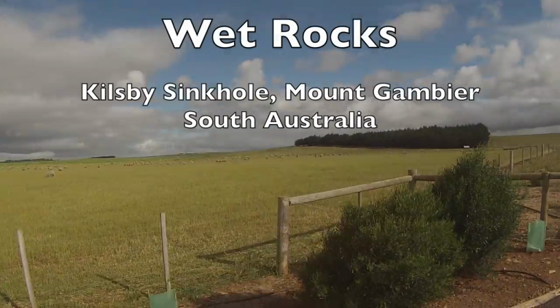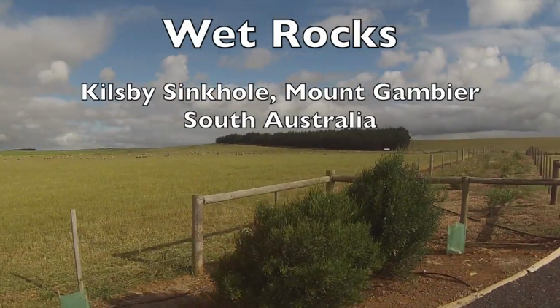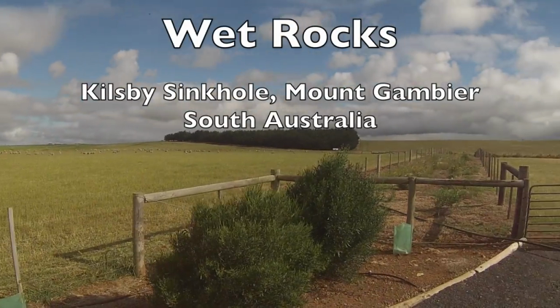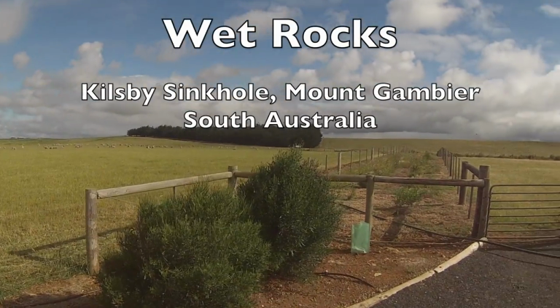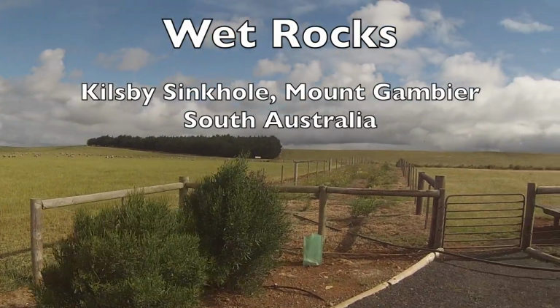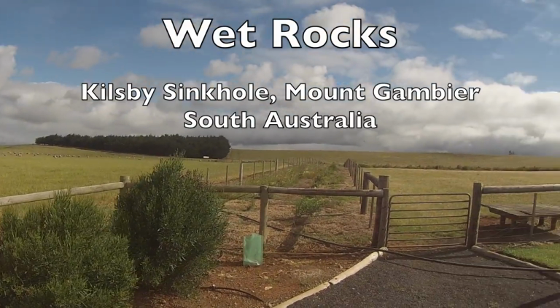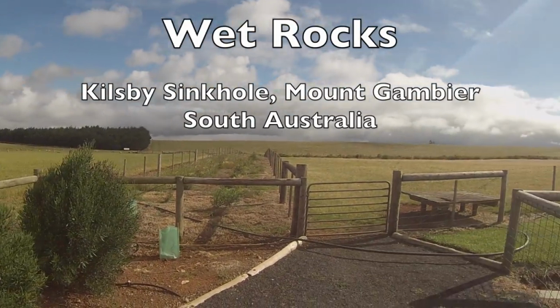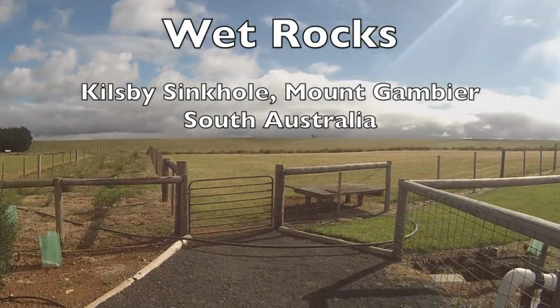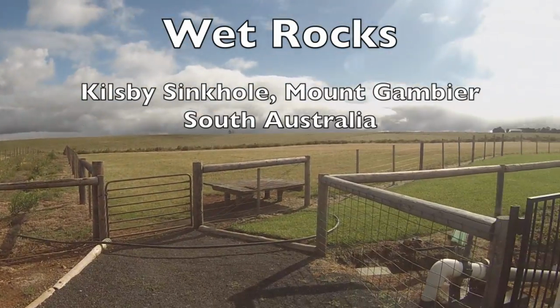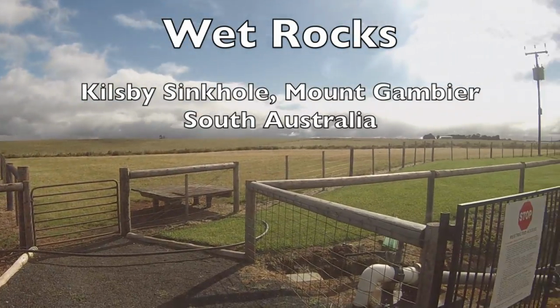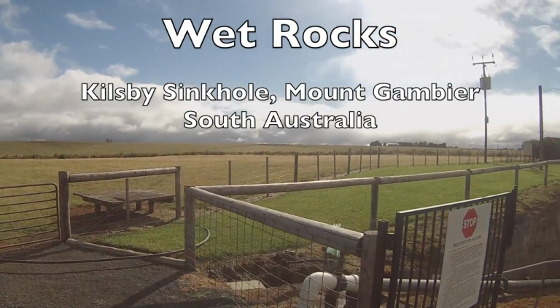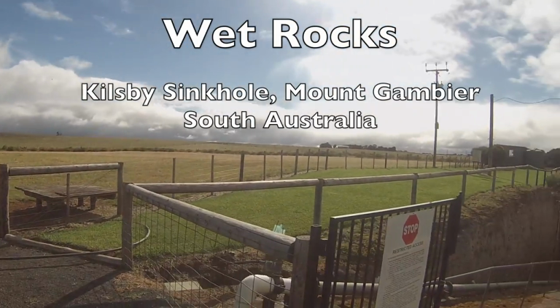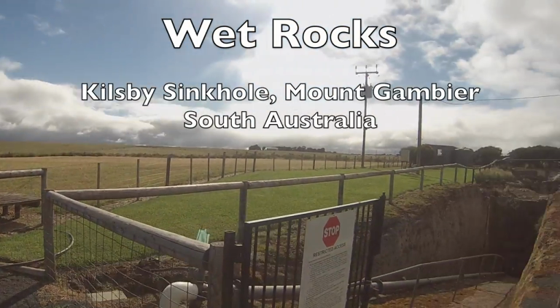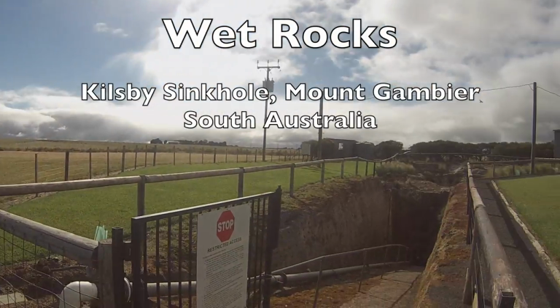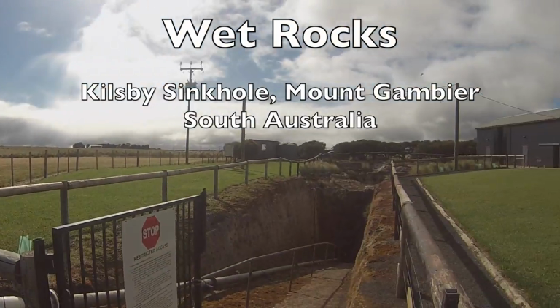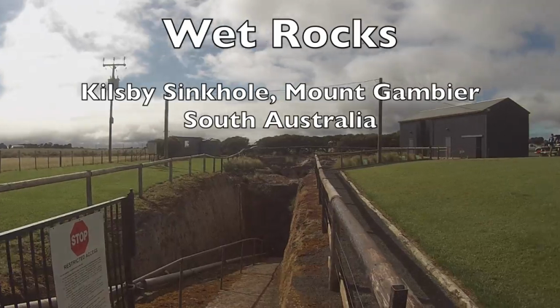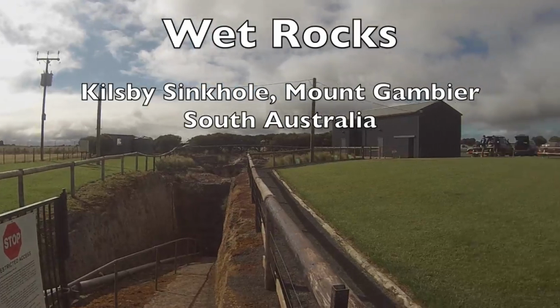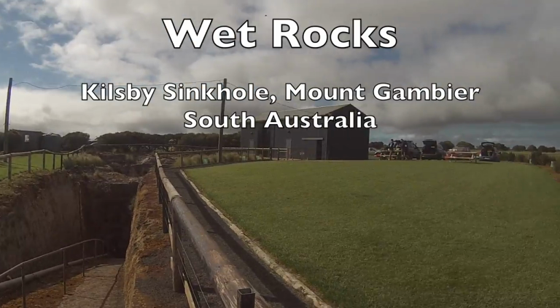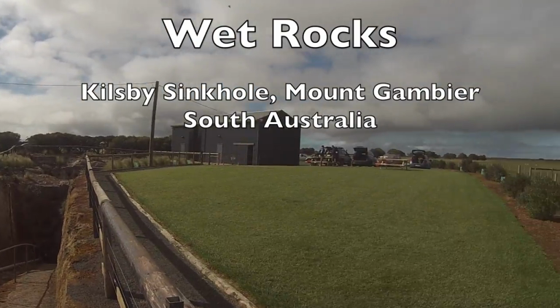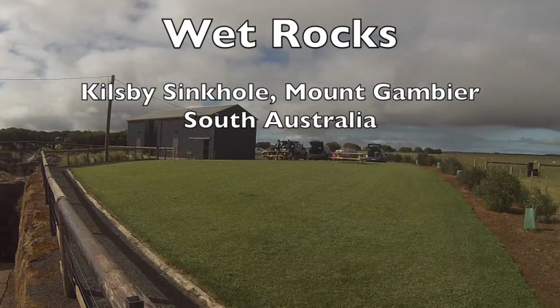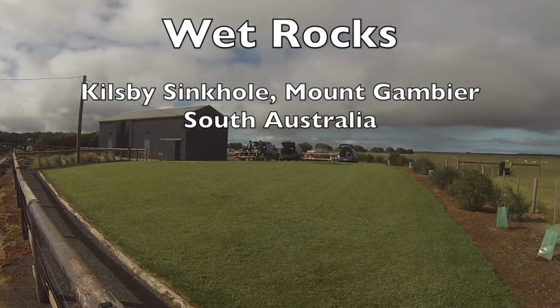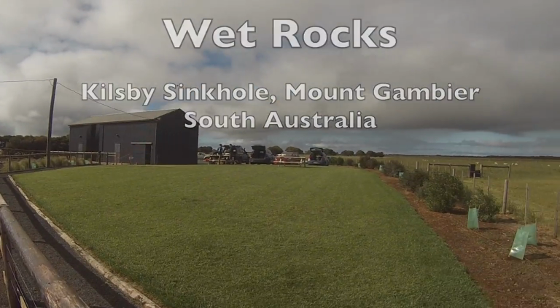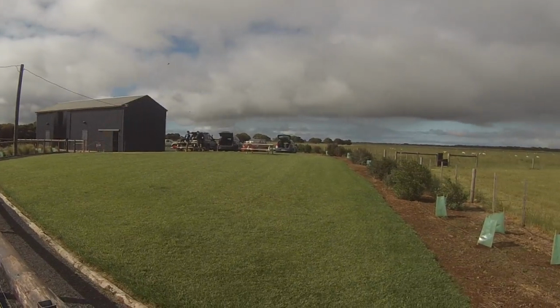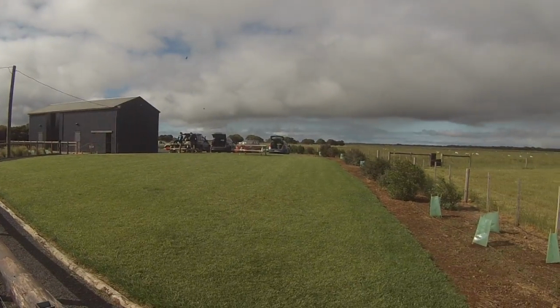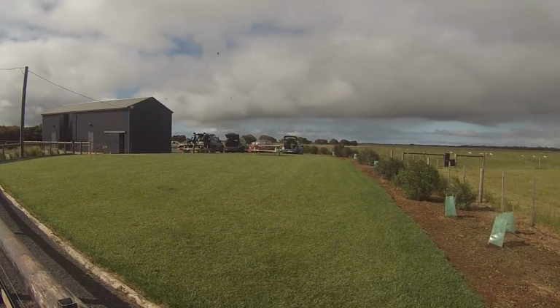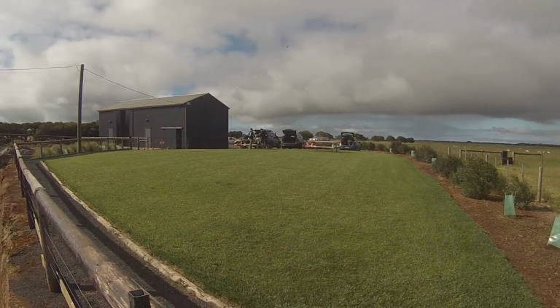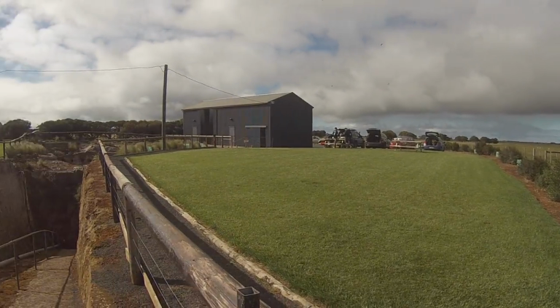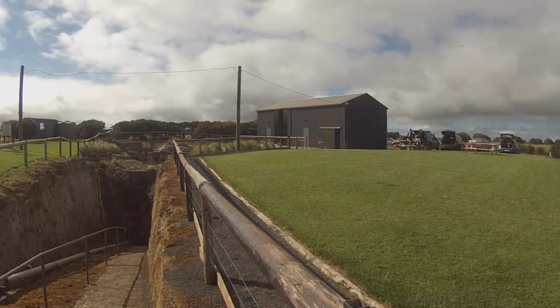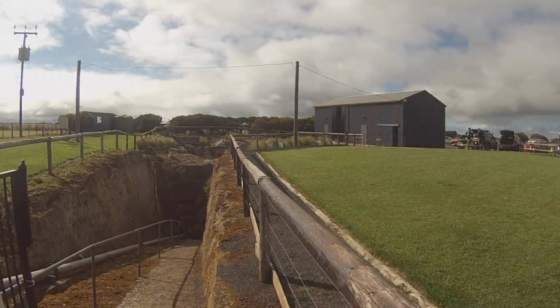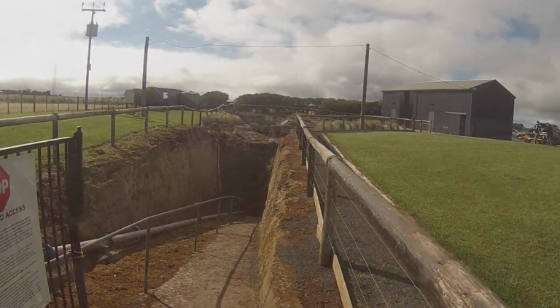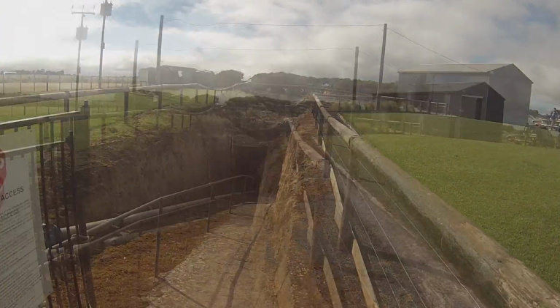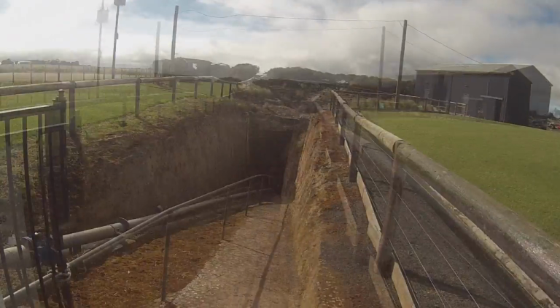The Killsby sinkhole is an excellent example of a geologic formation that is fantastic for recreational diving, I should say.